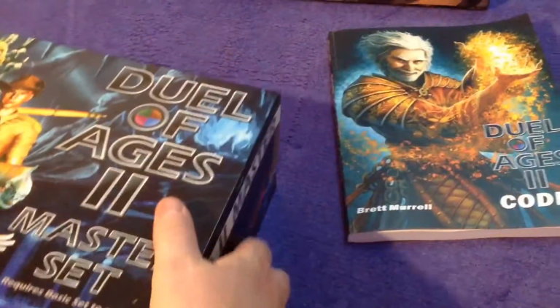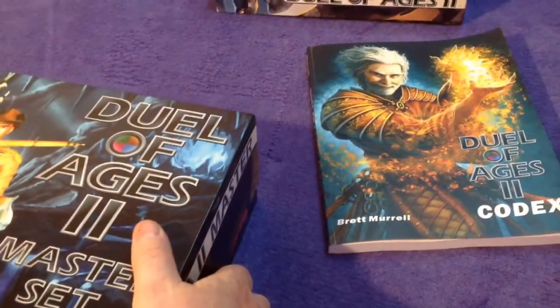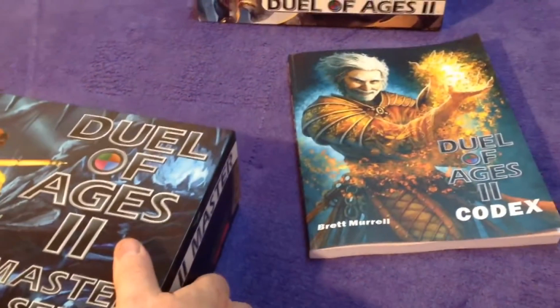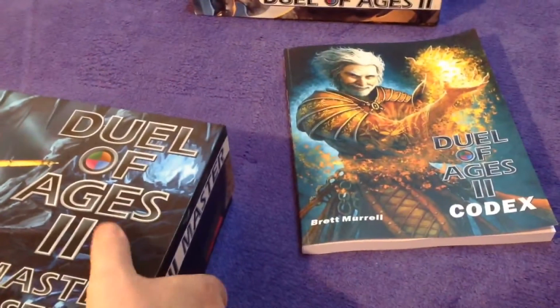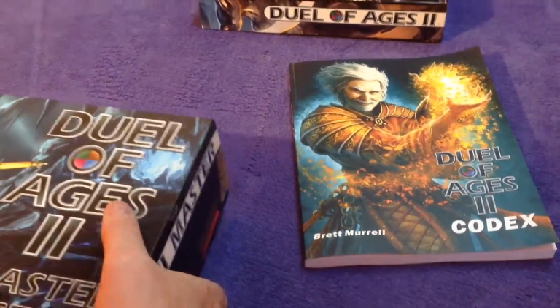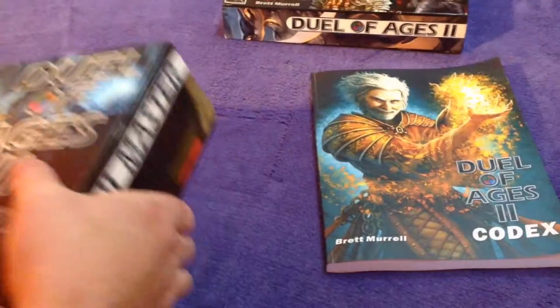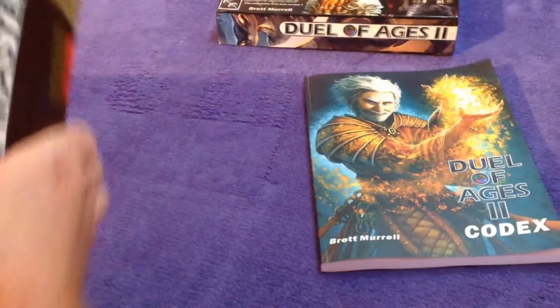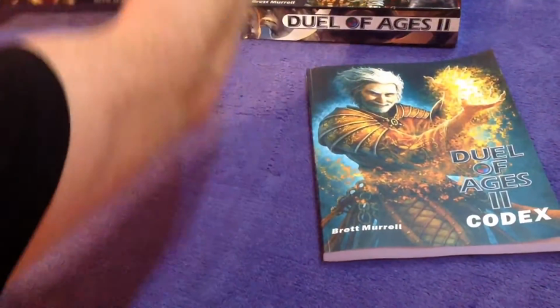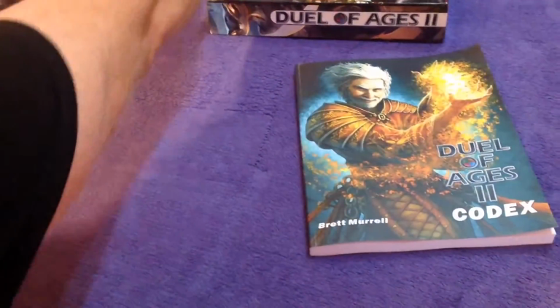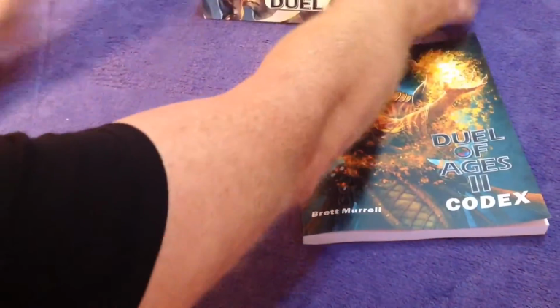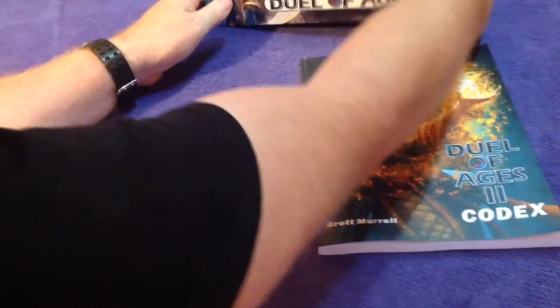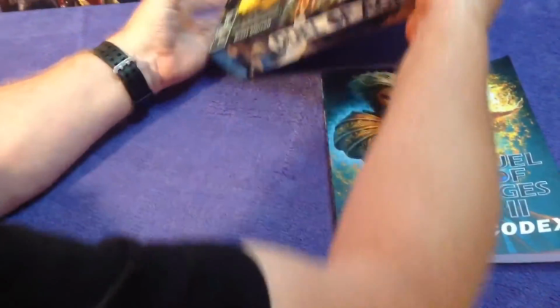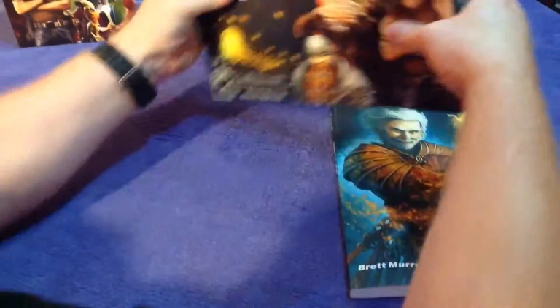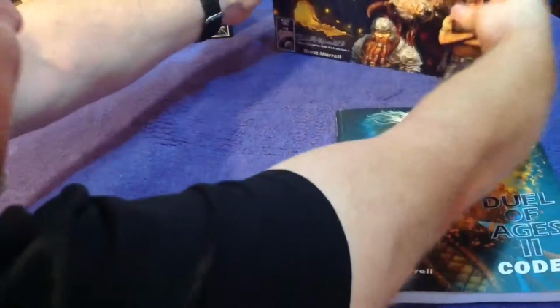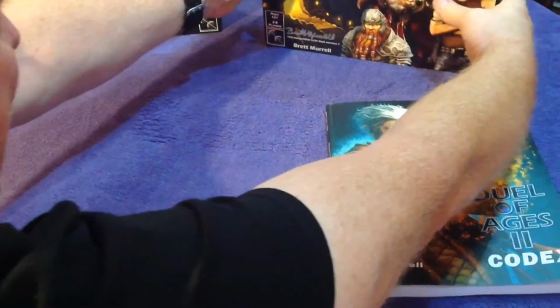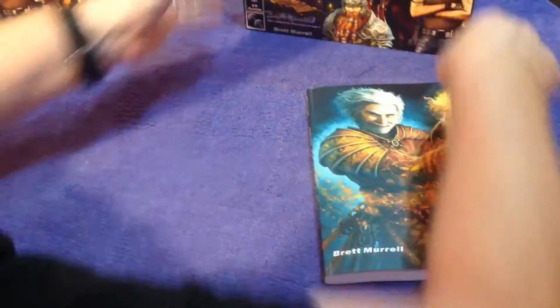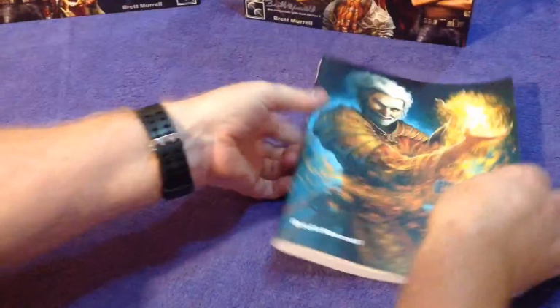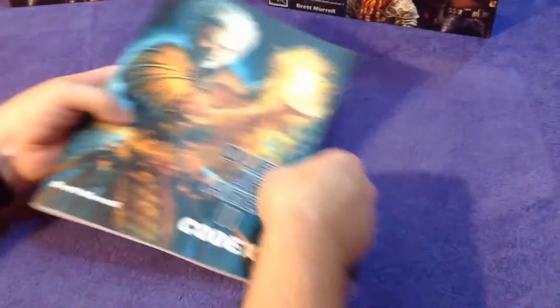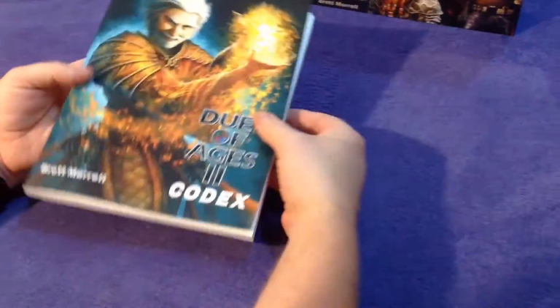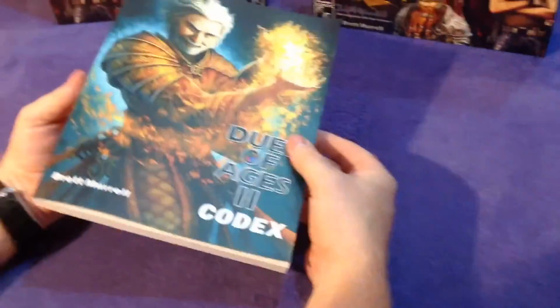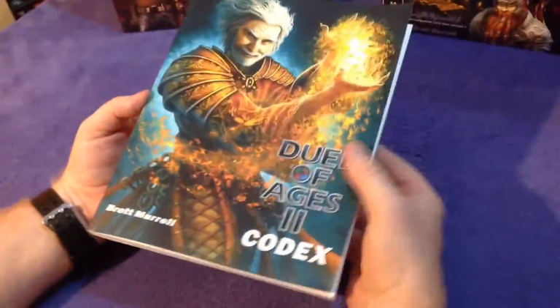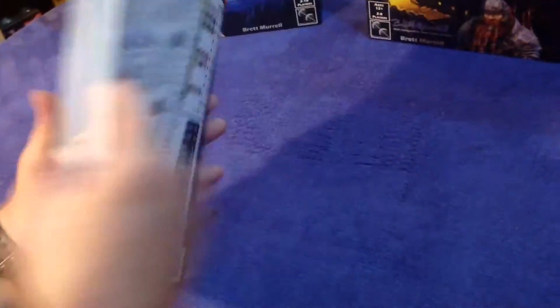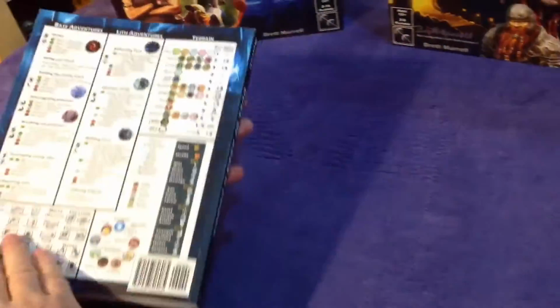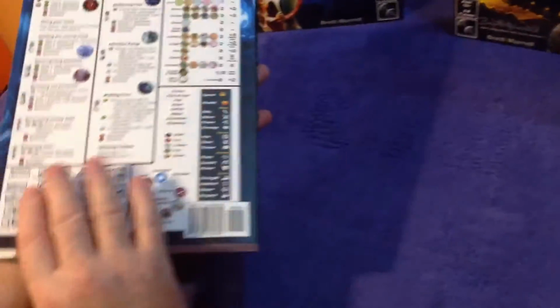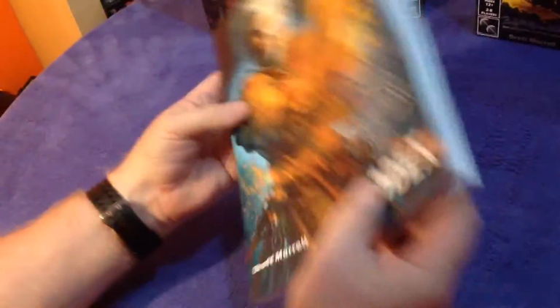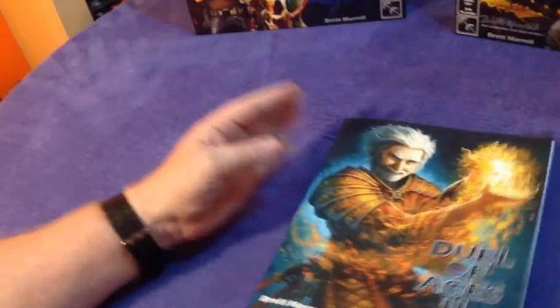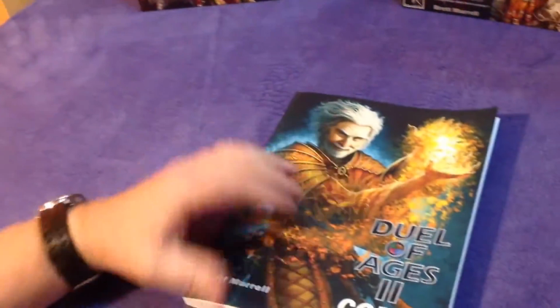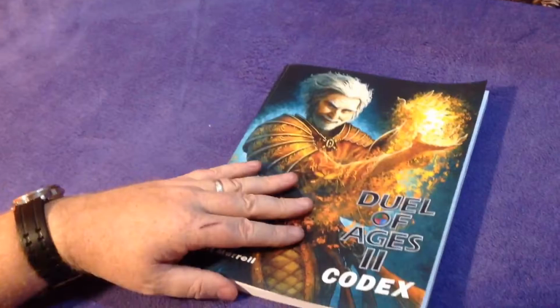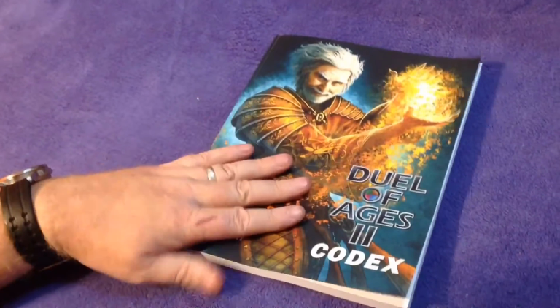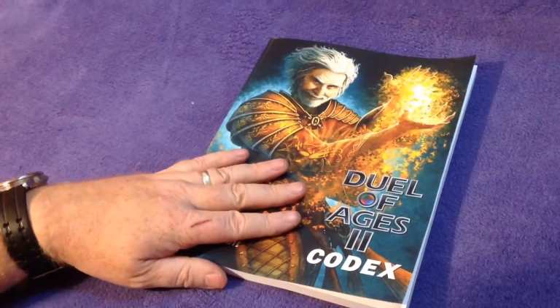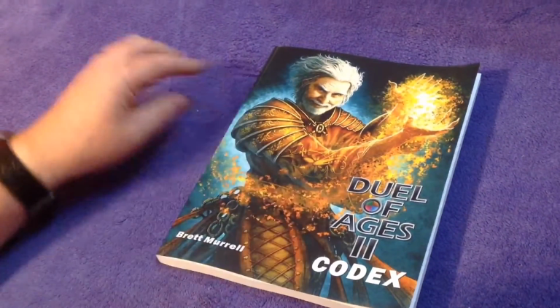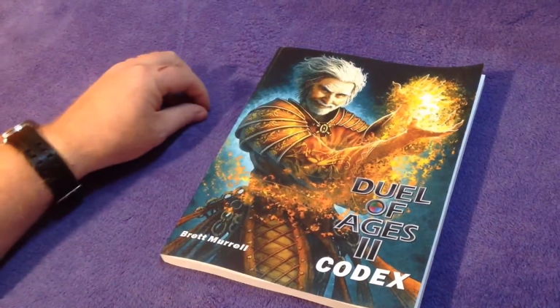But this is the Codex. So Brett Morrell just put this out and it came yesterday actually. You can get it from your local Amazon, which is brilliant. It's everything Jewel of Ages — it's fantastic value.